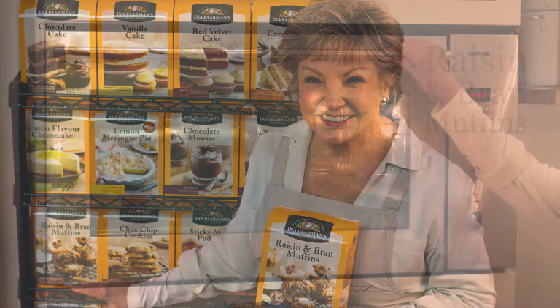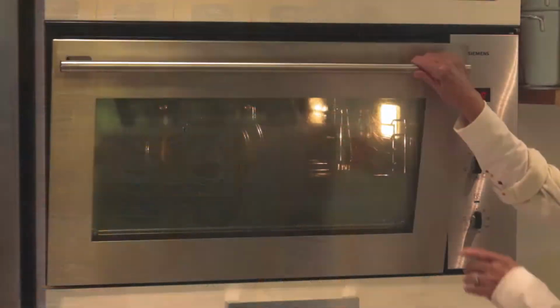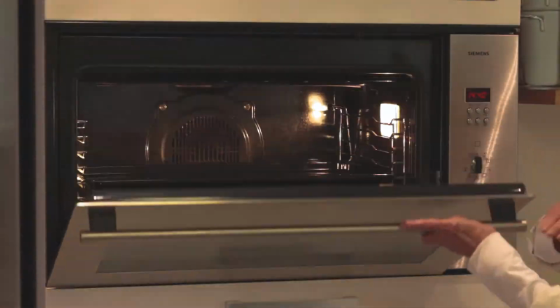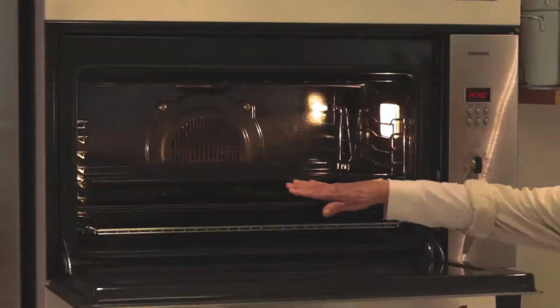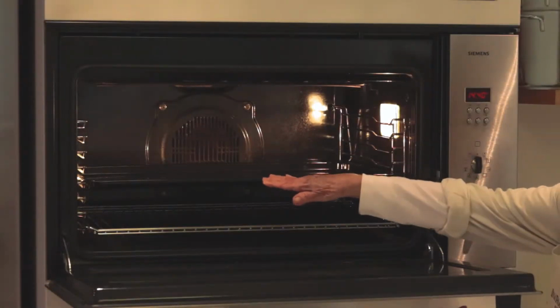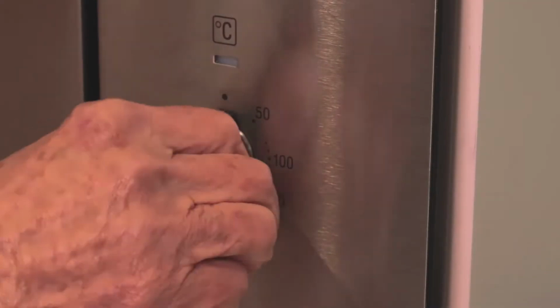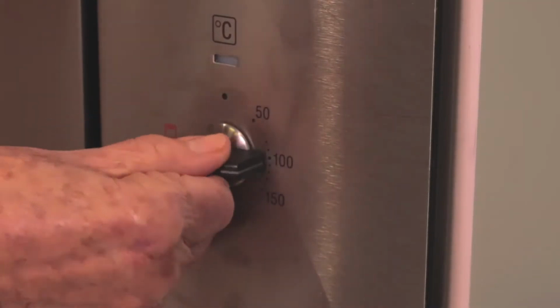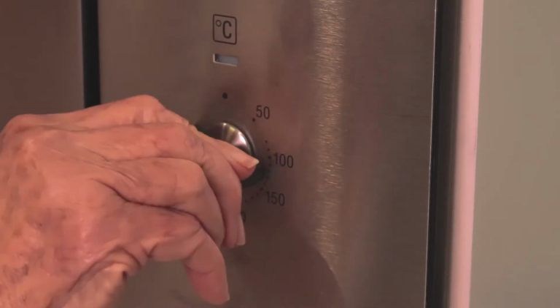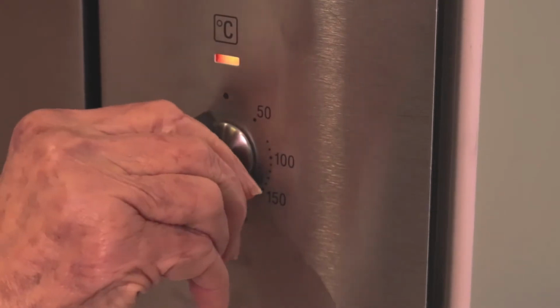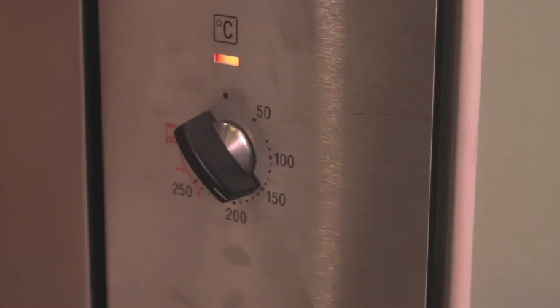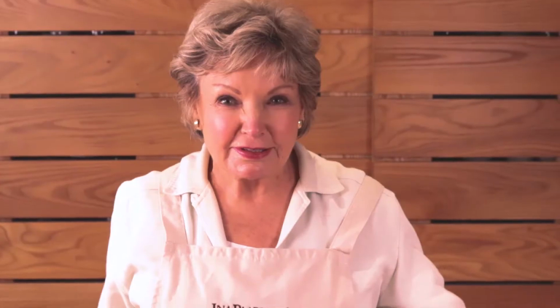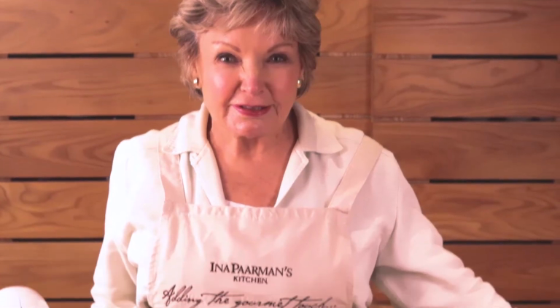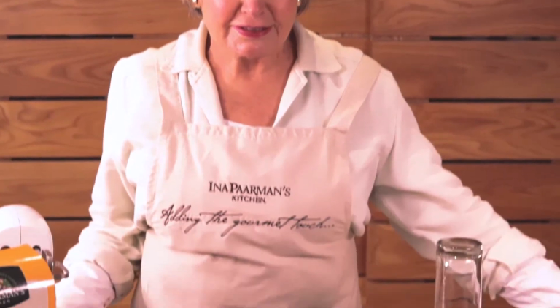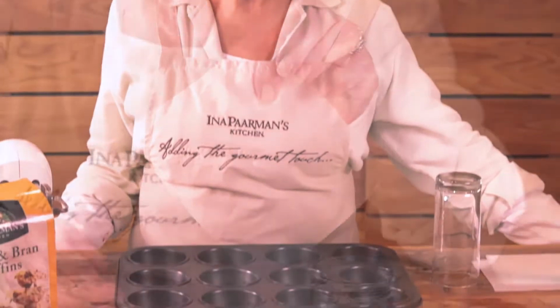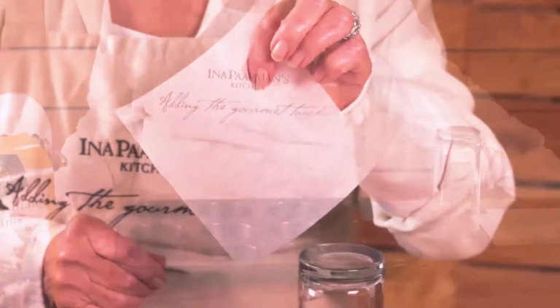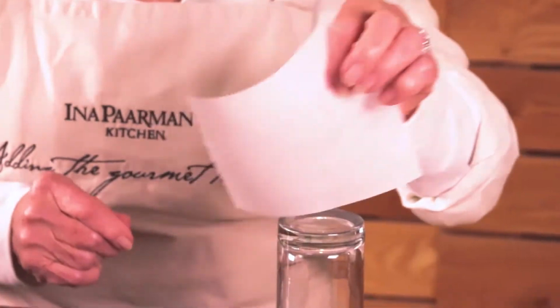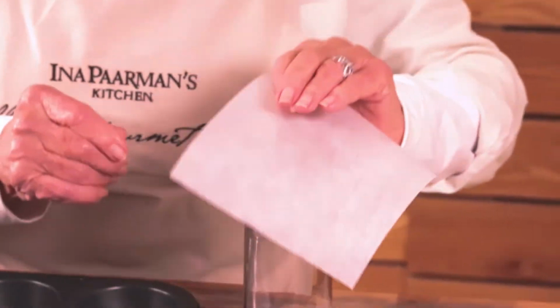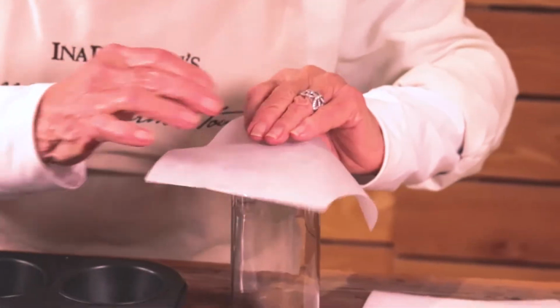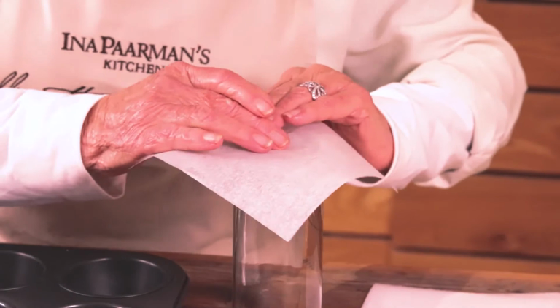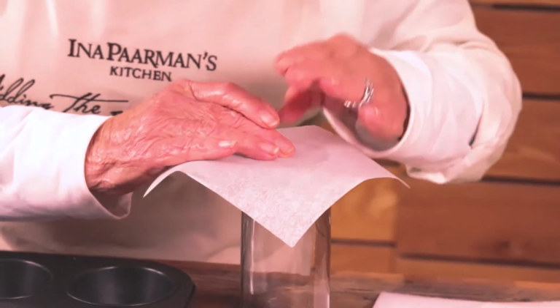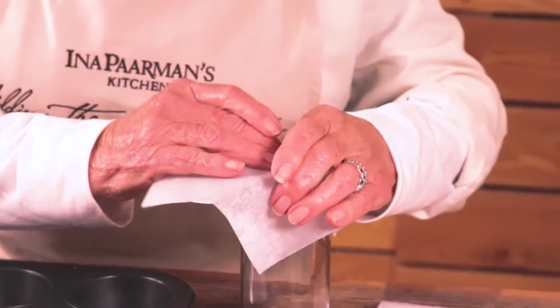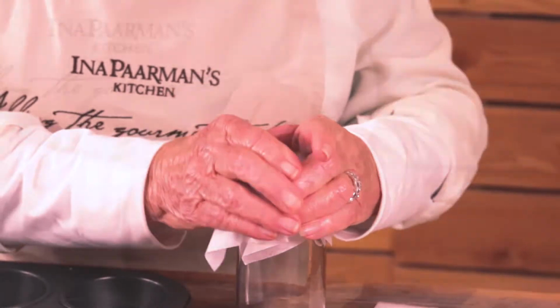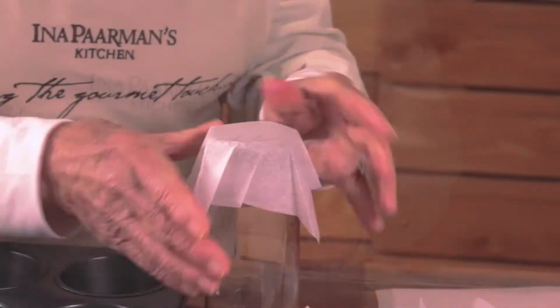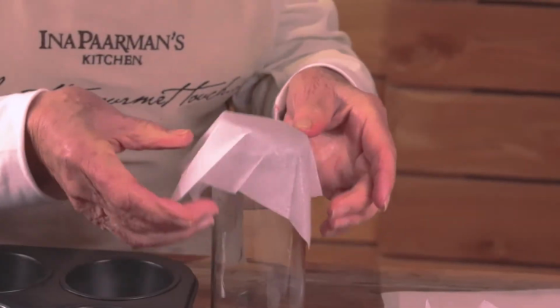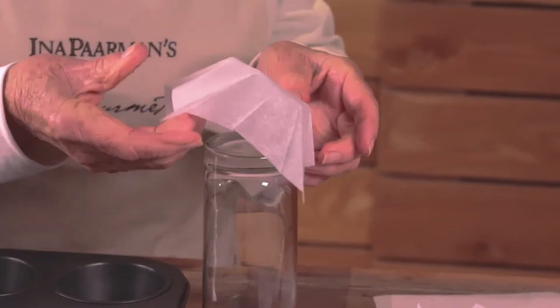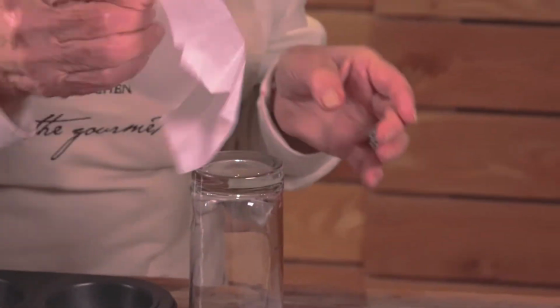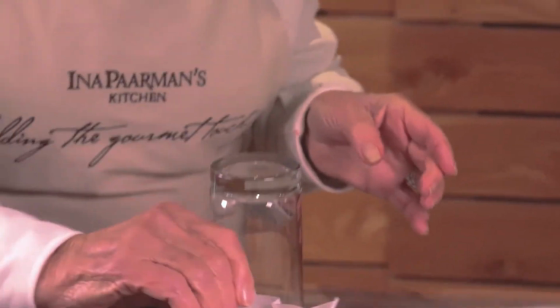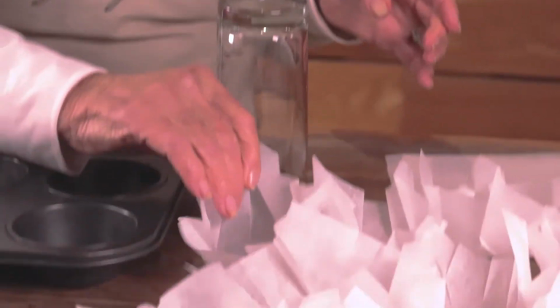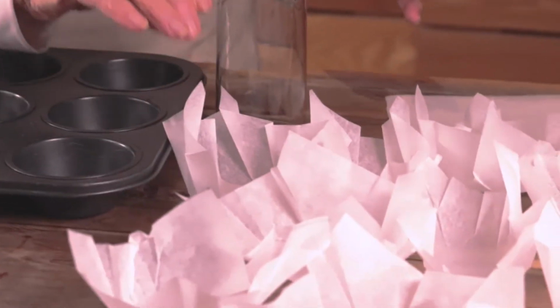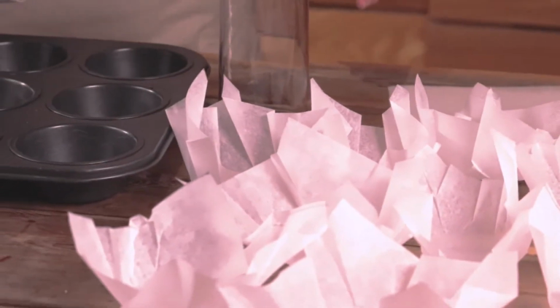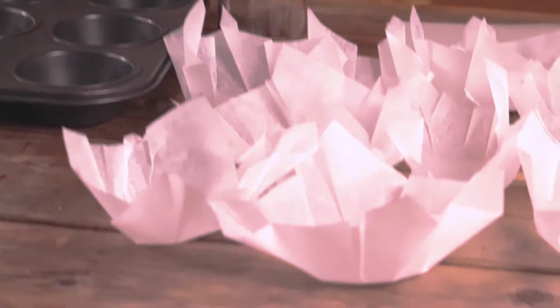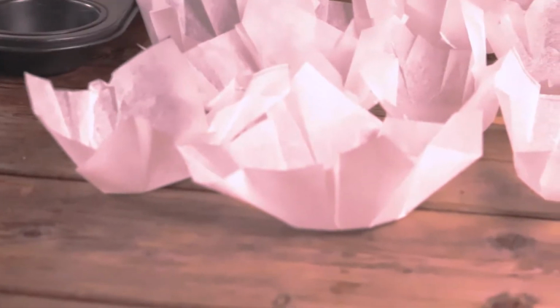Adjust the oven rack and preheat the oven. Cut 13 cm squares of baking paper and shape them over a glass to make your own muffin cups.